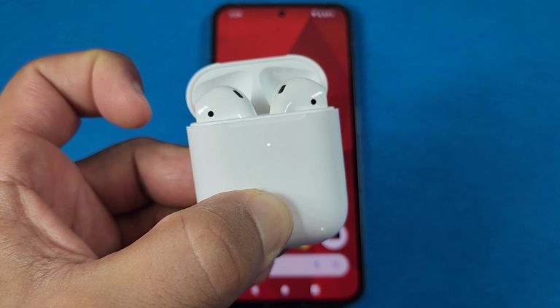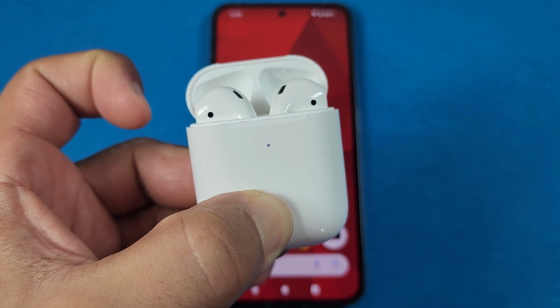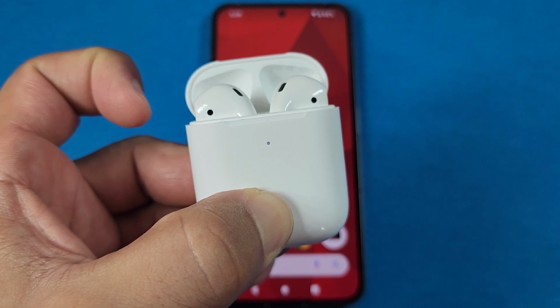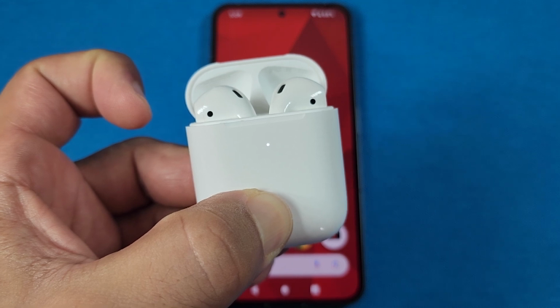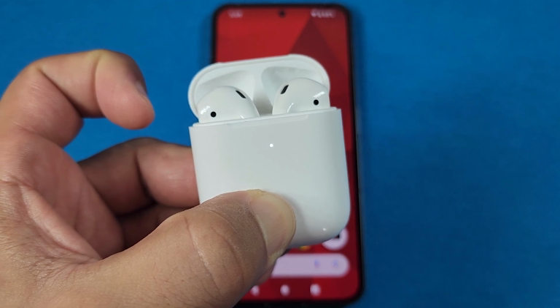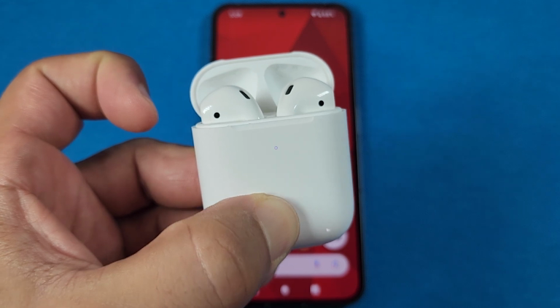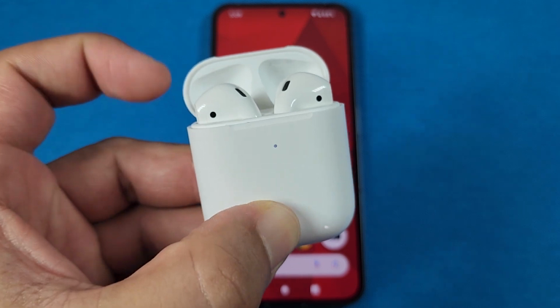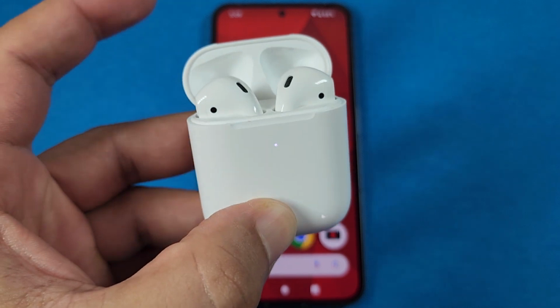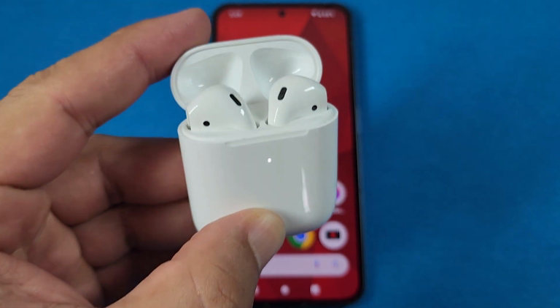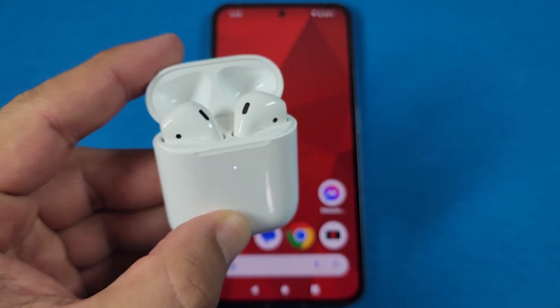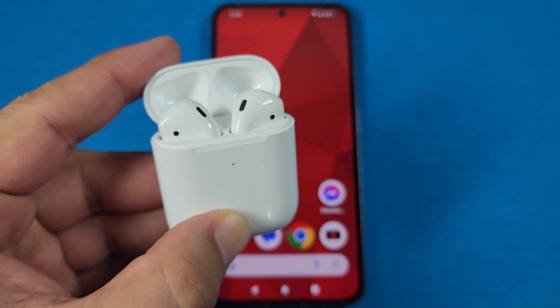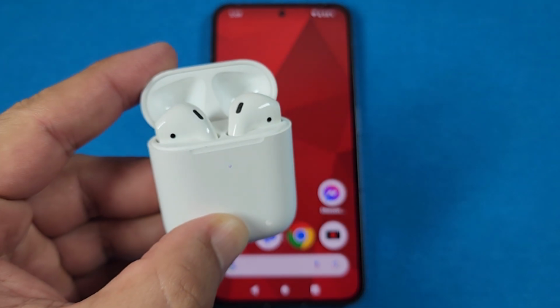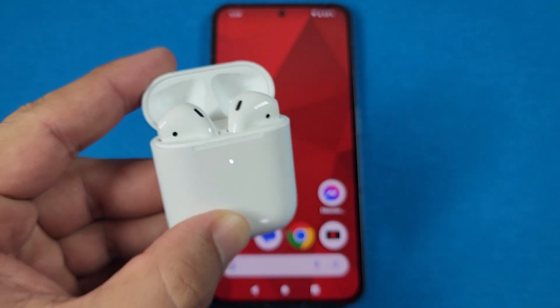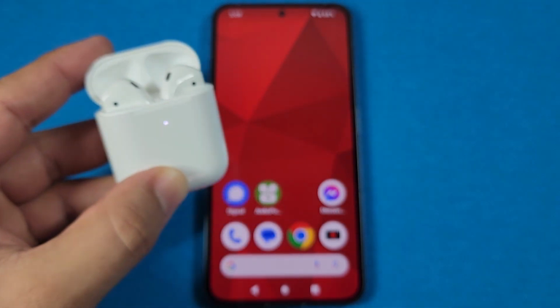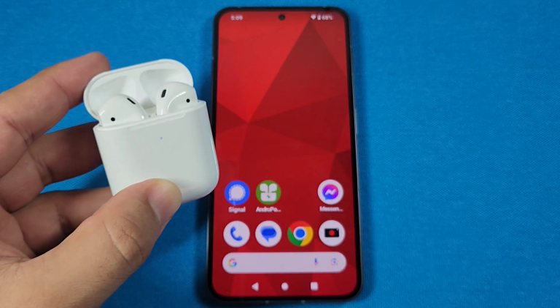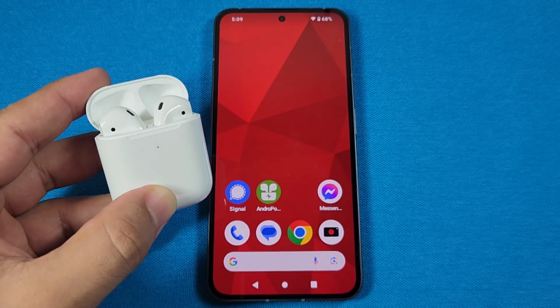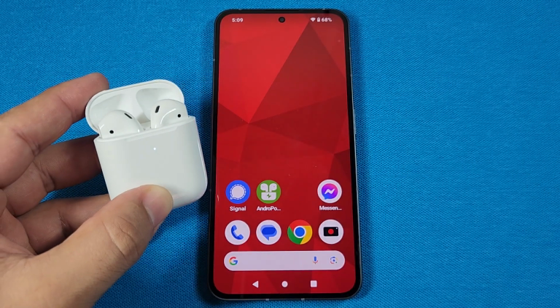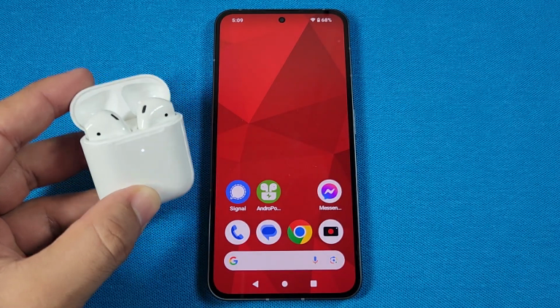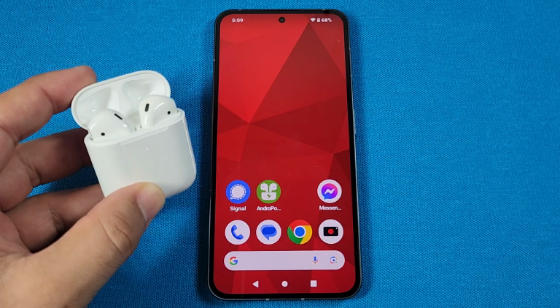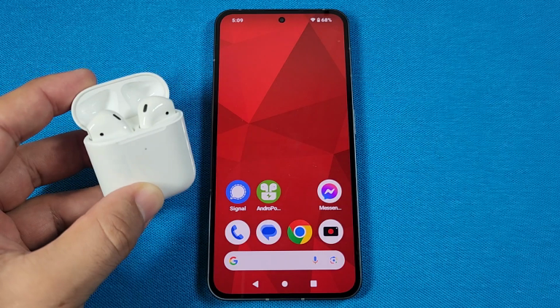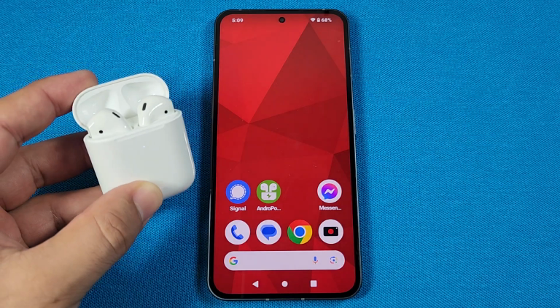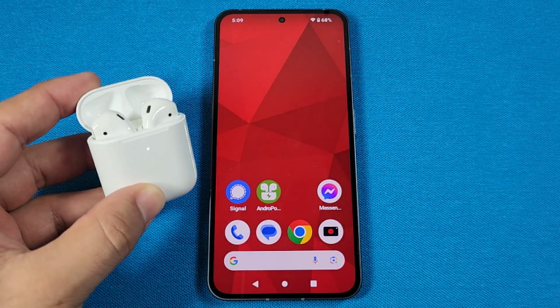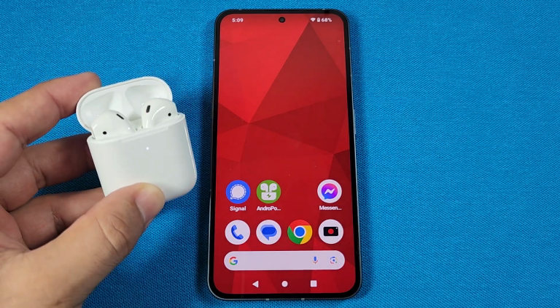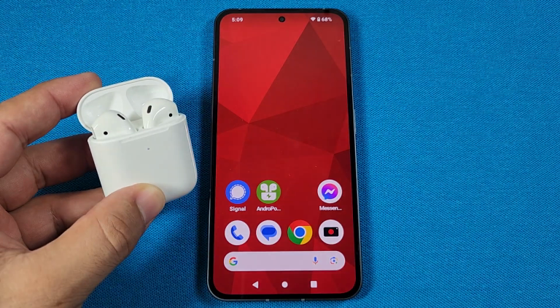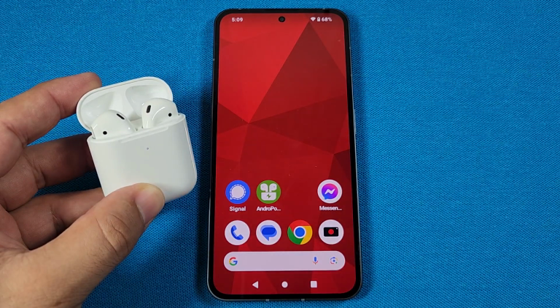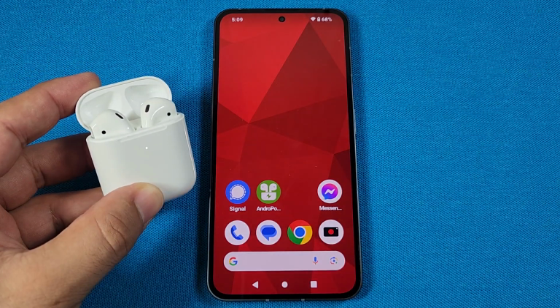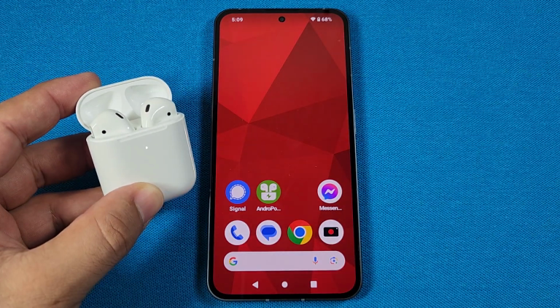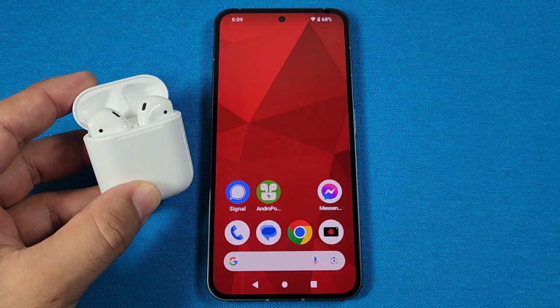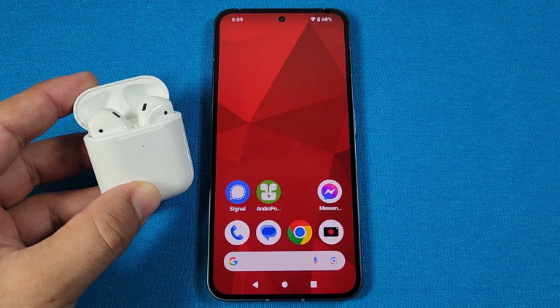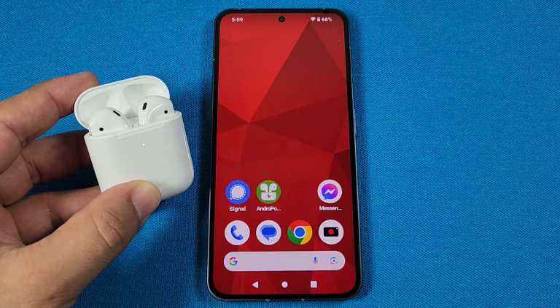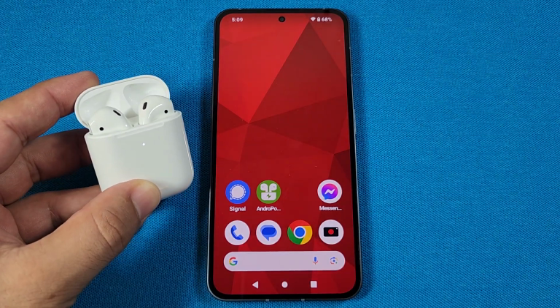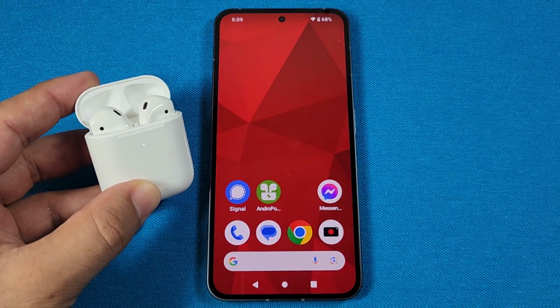This is going to ensure pairing mode. When it's in the pairing mode state, you'll keep the case lid open, so you might need to hold on to it so that it wouldn't close on its own.